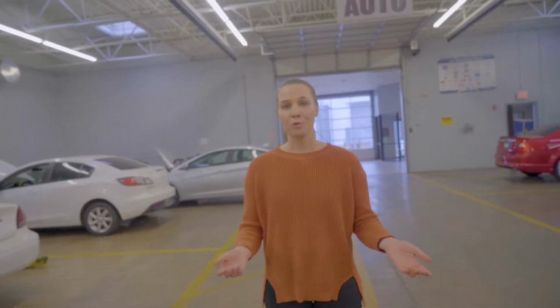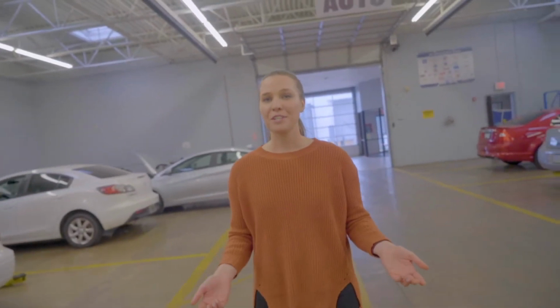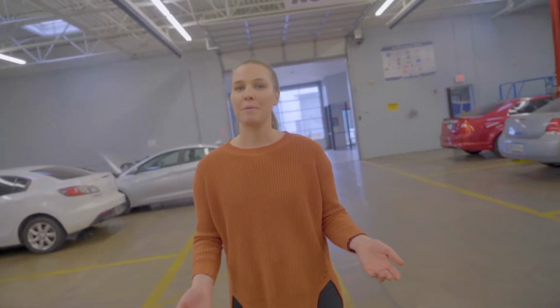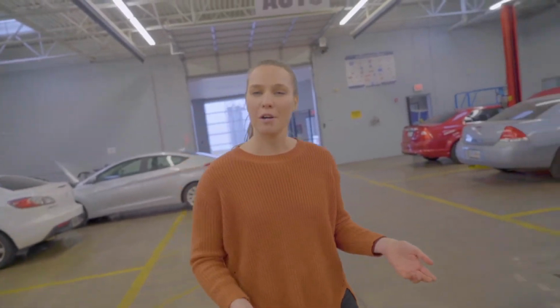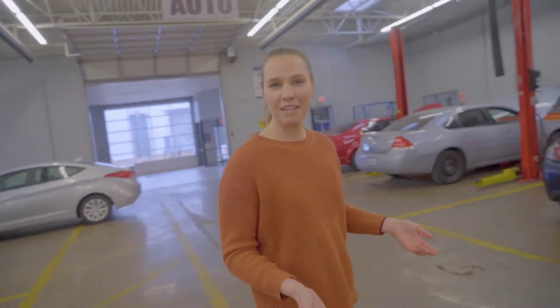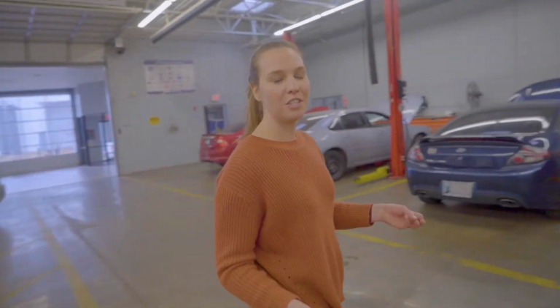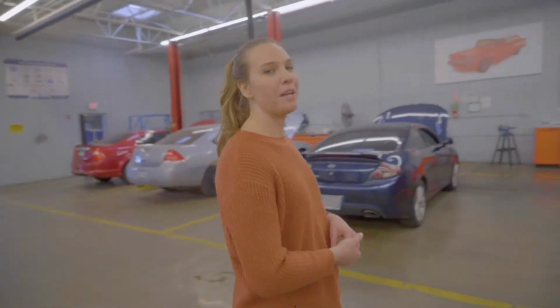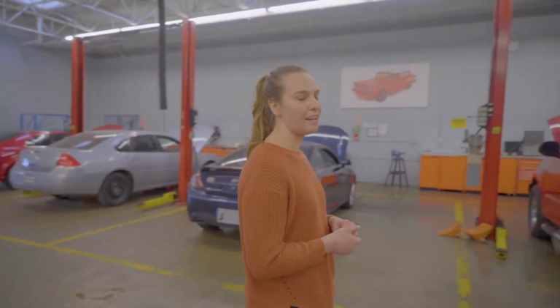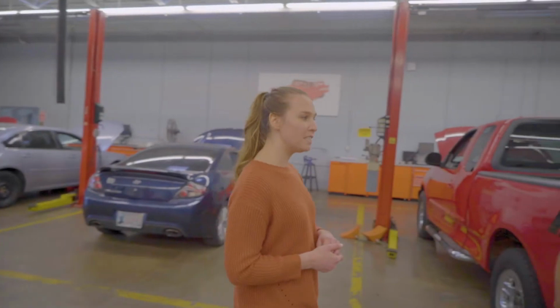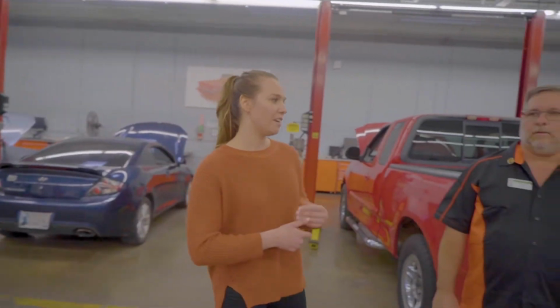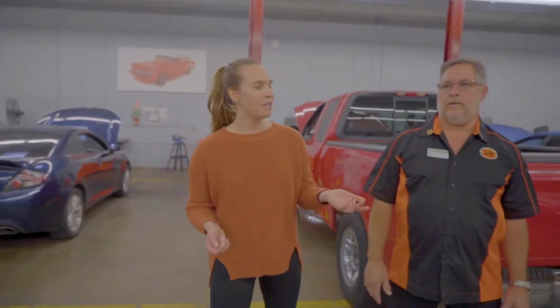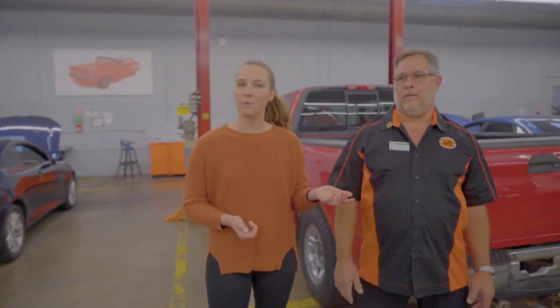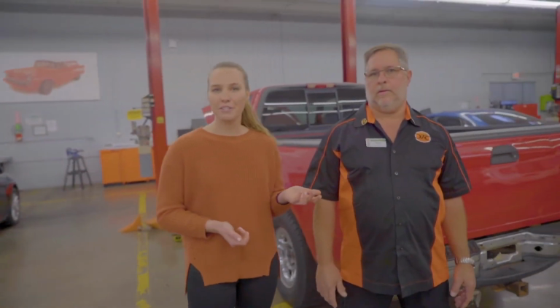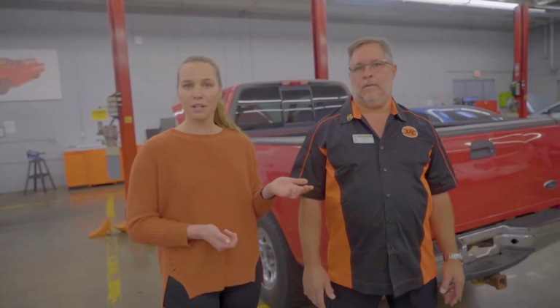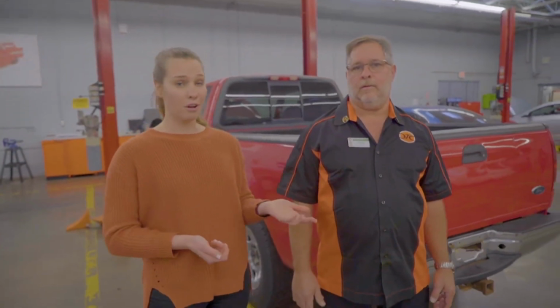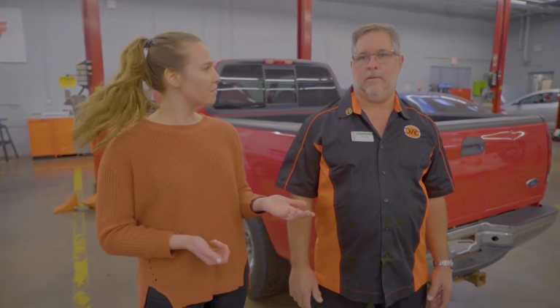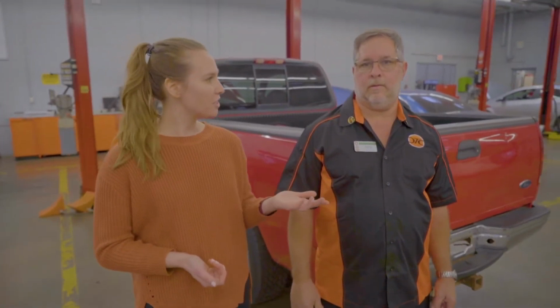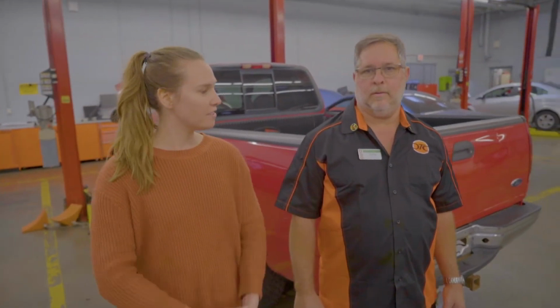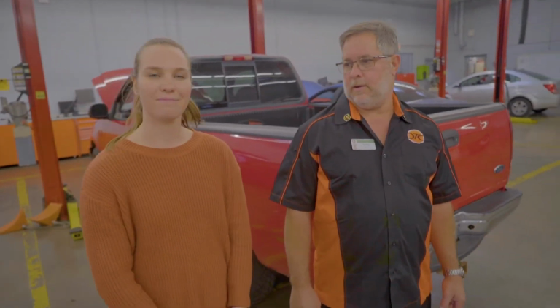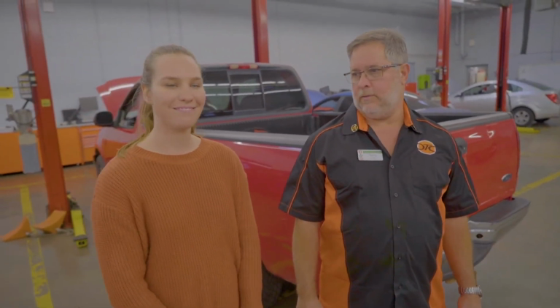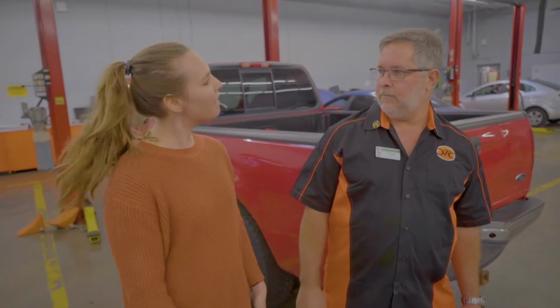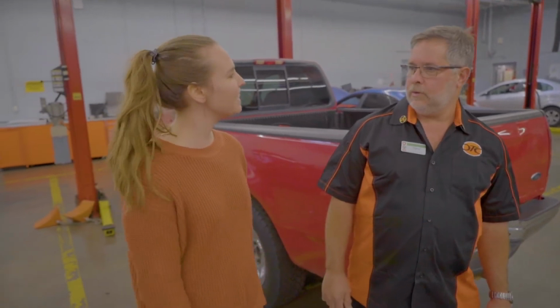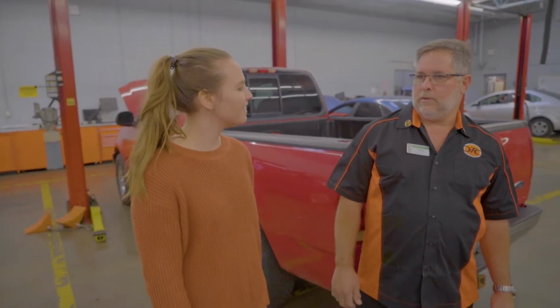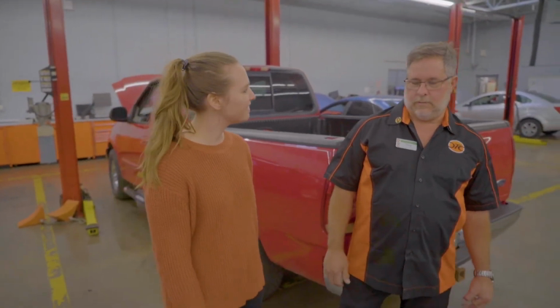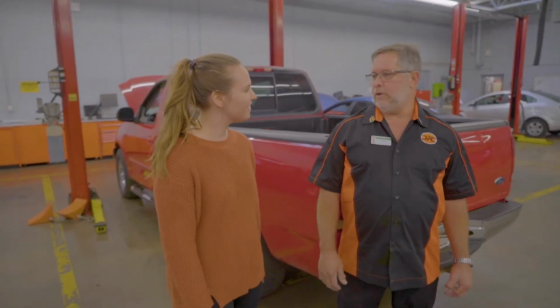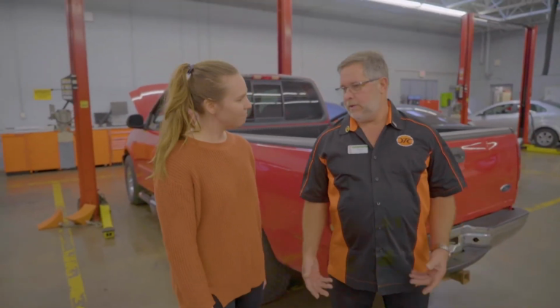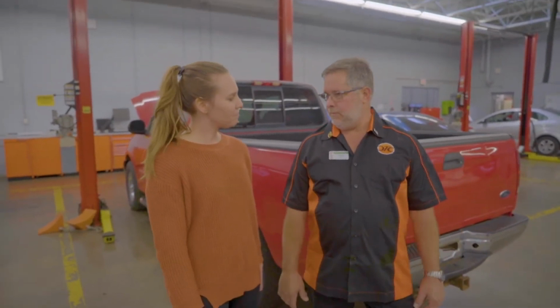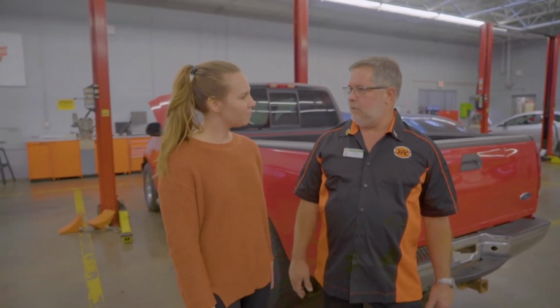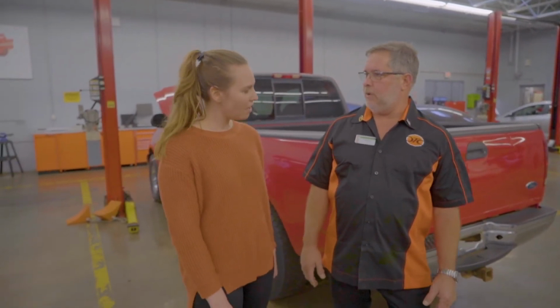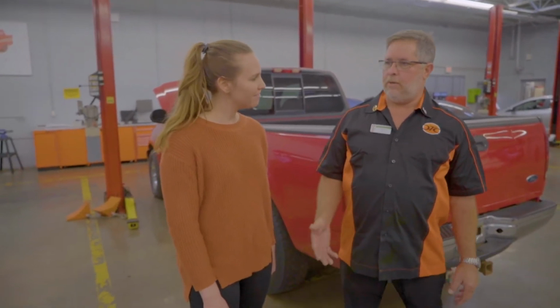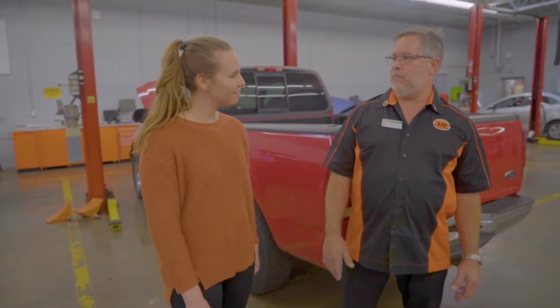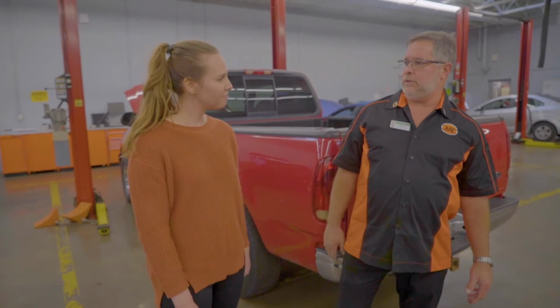We're here to learn a little bit about the Automotive Technology Department at OTC, and we have our department head Tony Muglia, who's also one of our instructors. Let me tell you a little bit about our program and why you want to come to OTC.